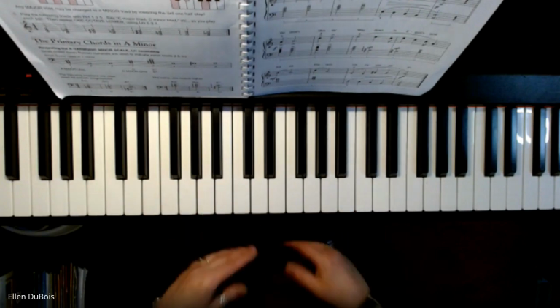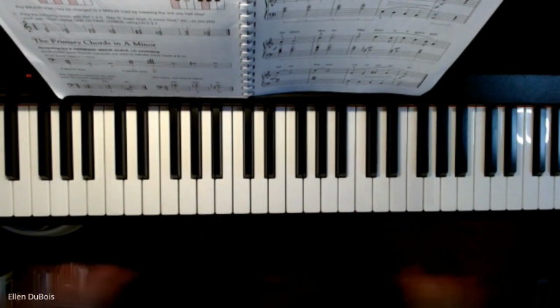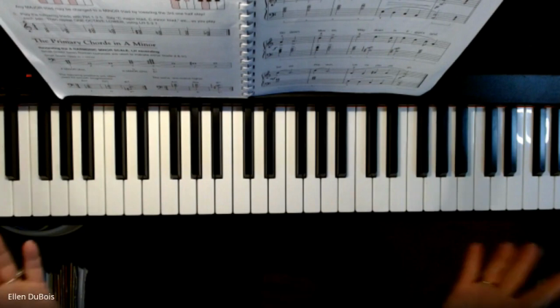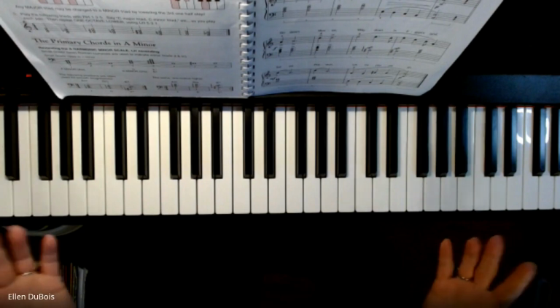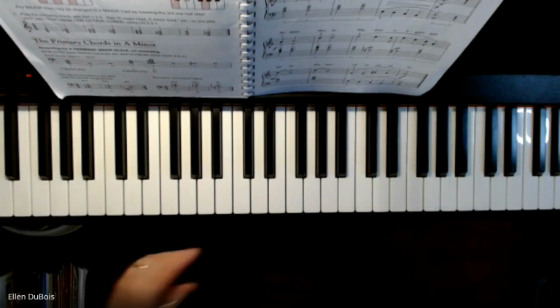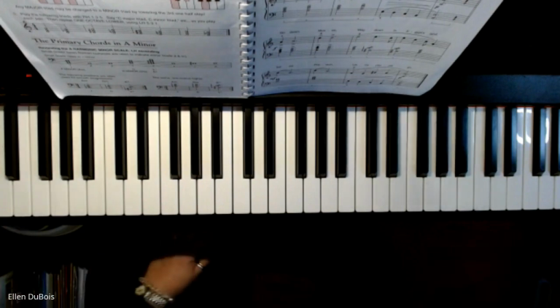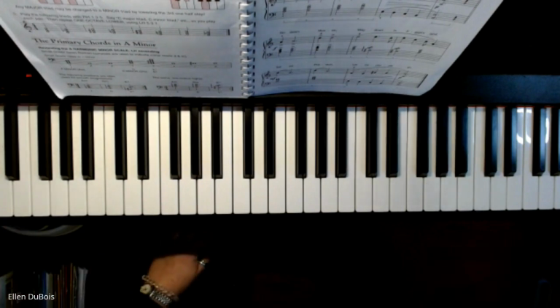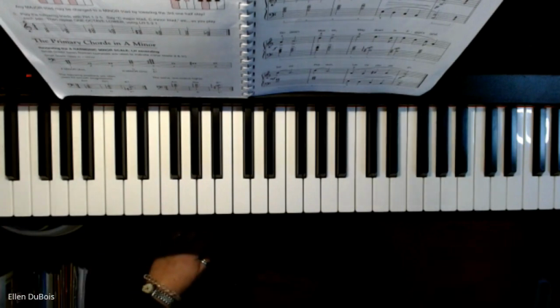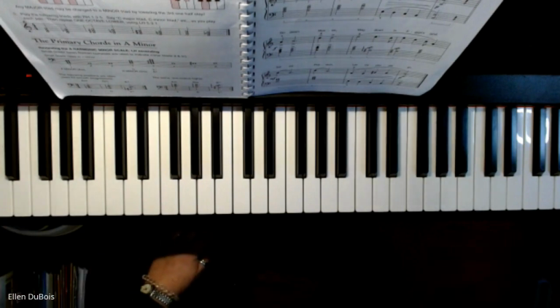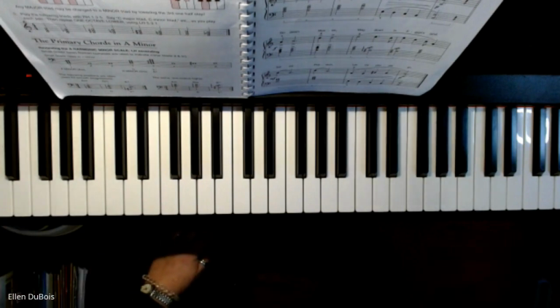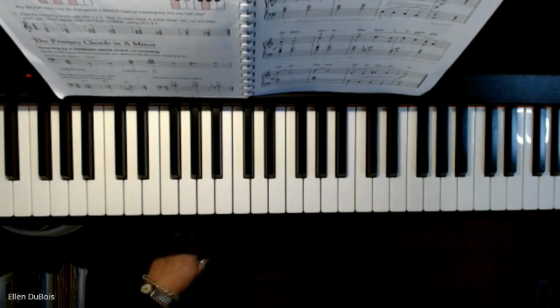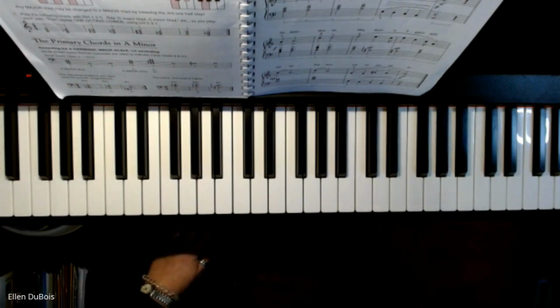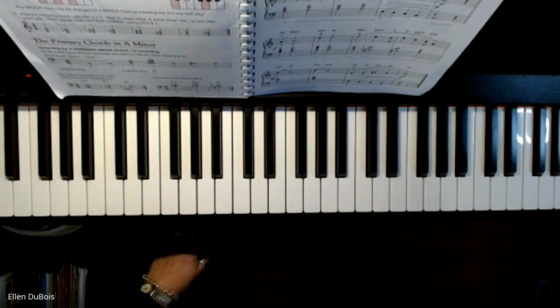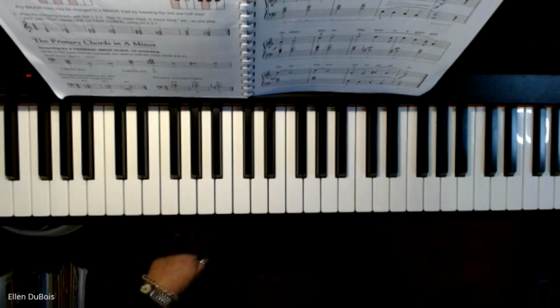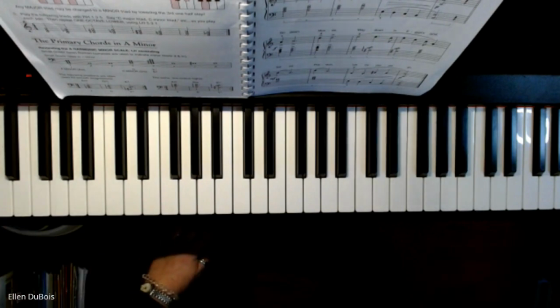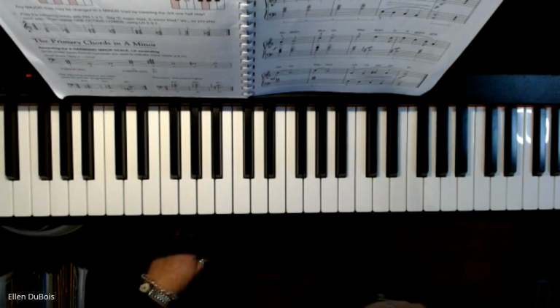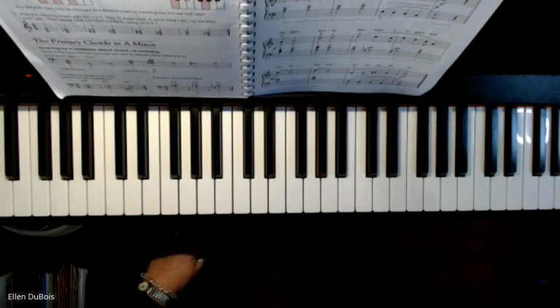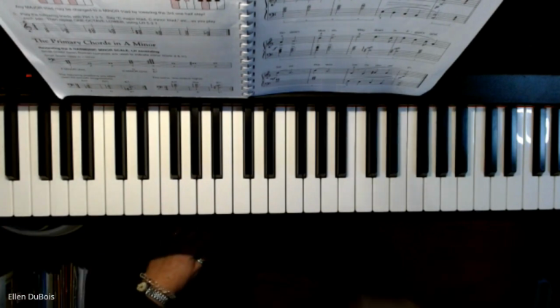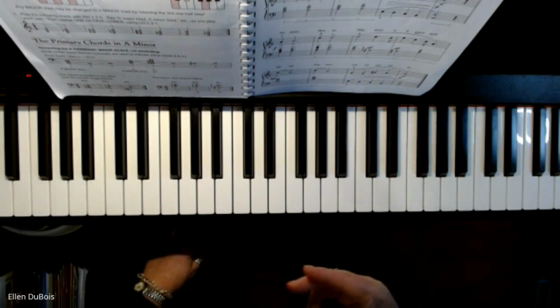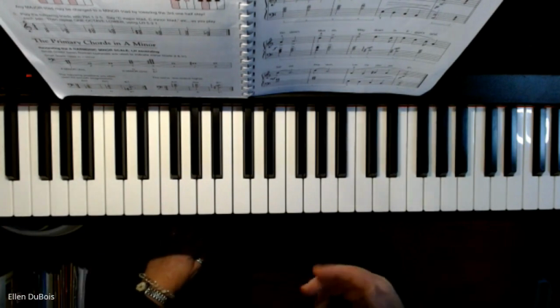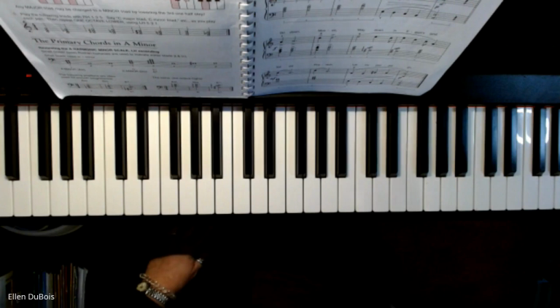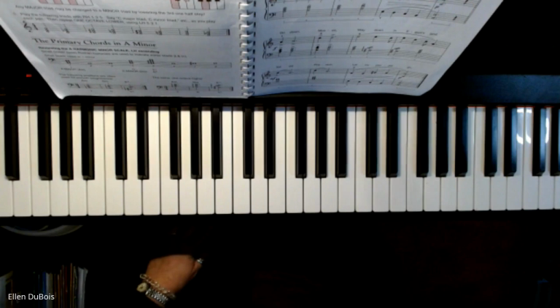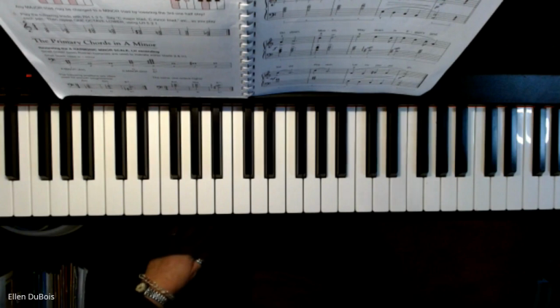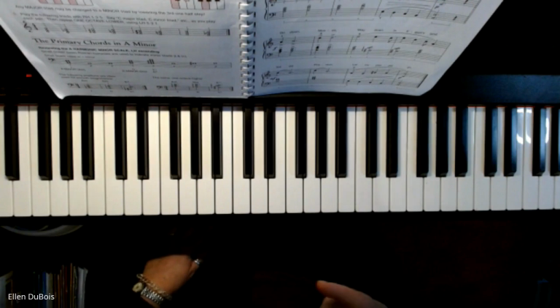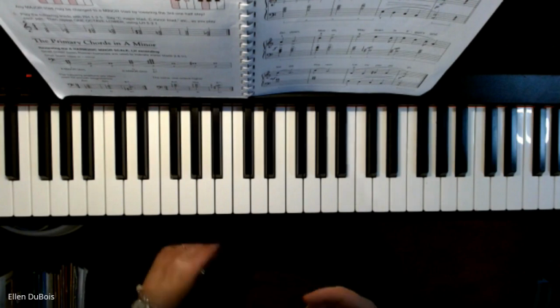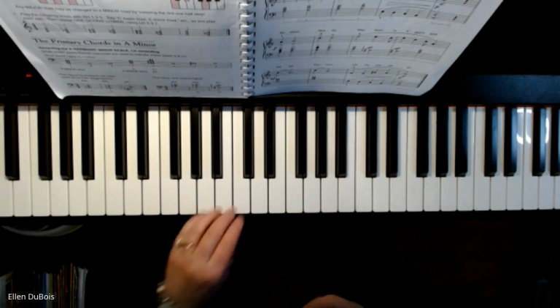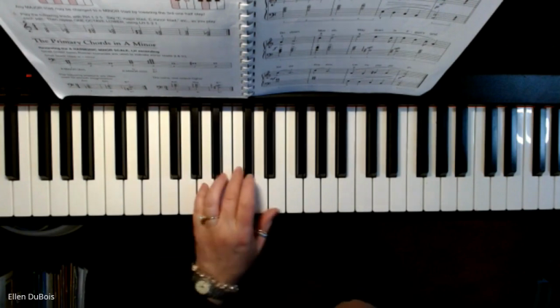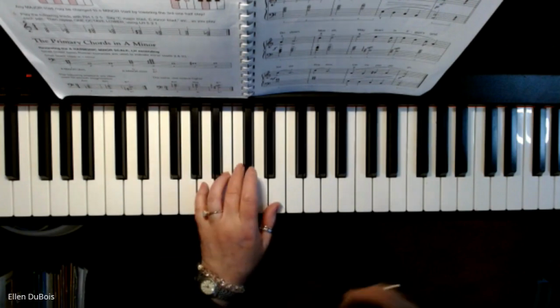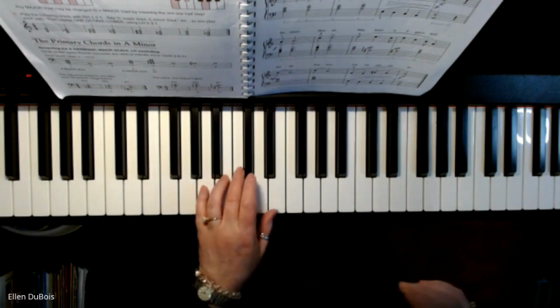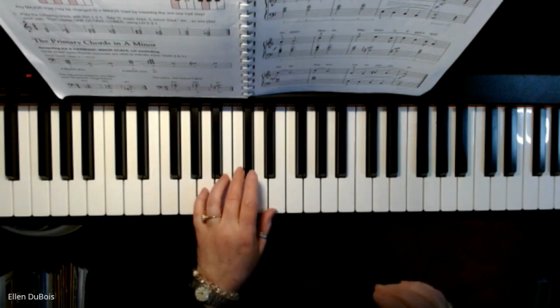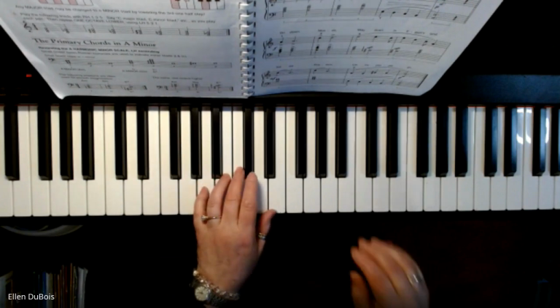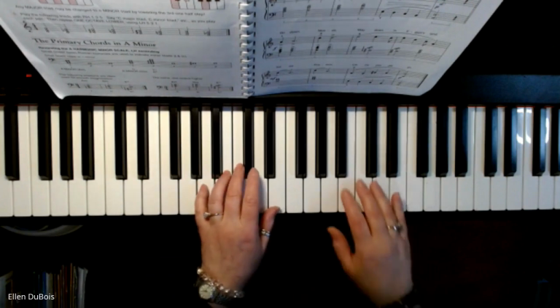Some songs you don't pedal at all — we can get more into that later. So this is Go Down Moses, page 133. And here we go.